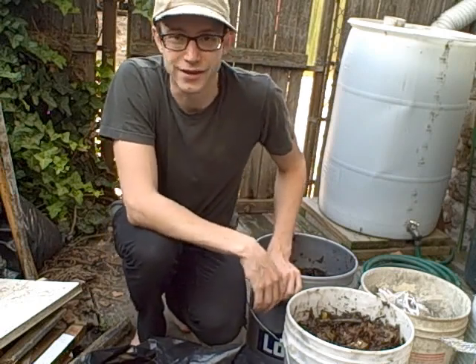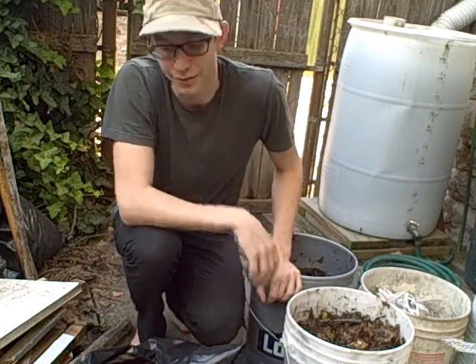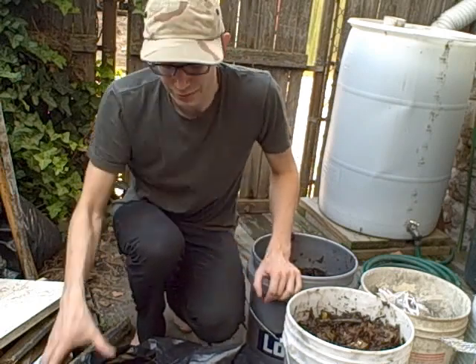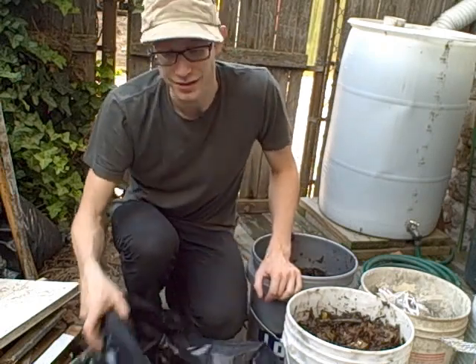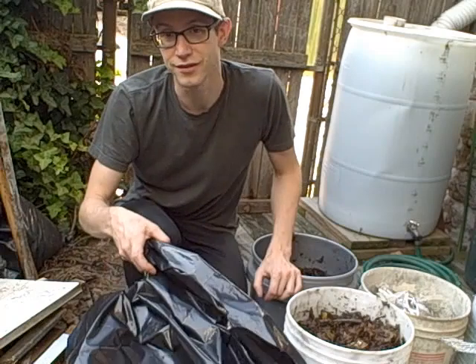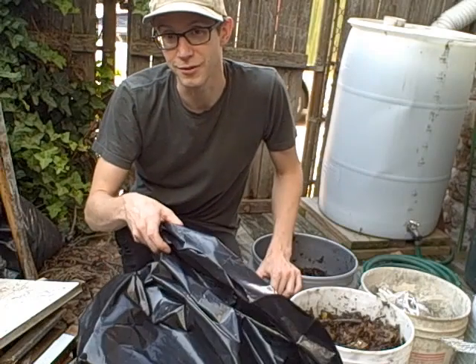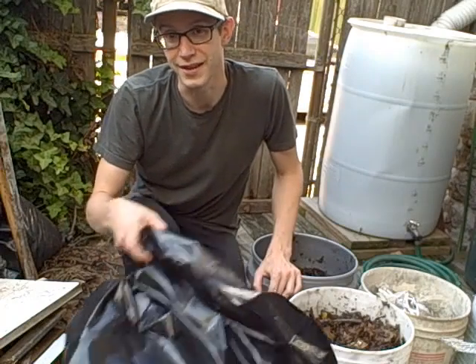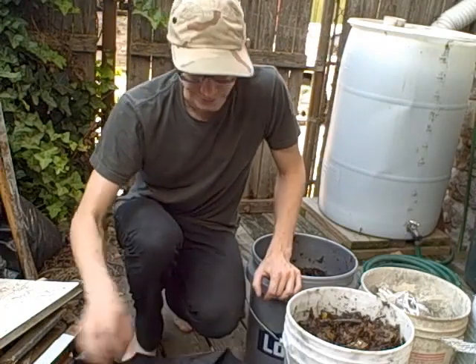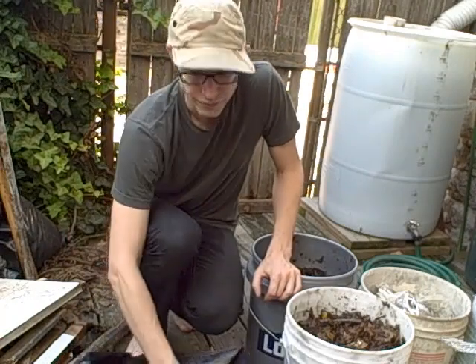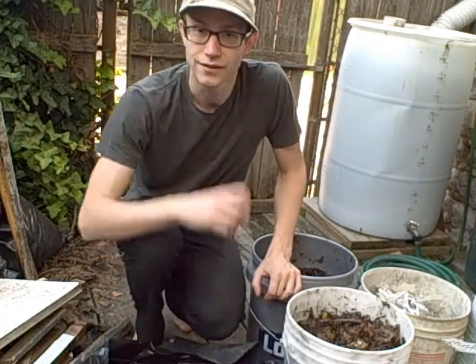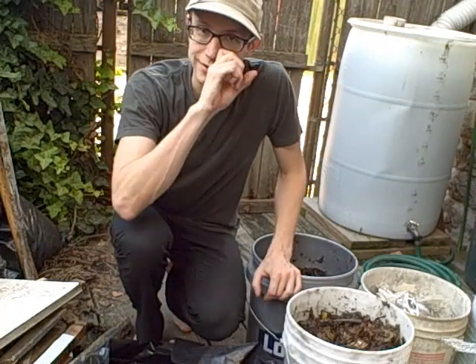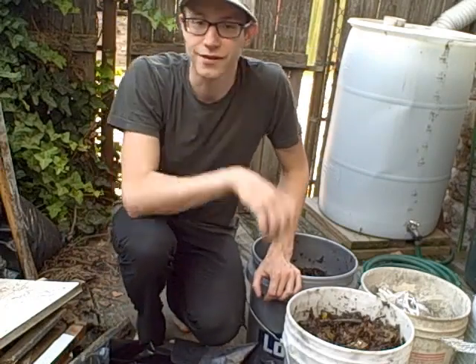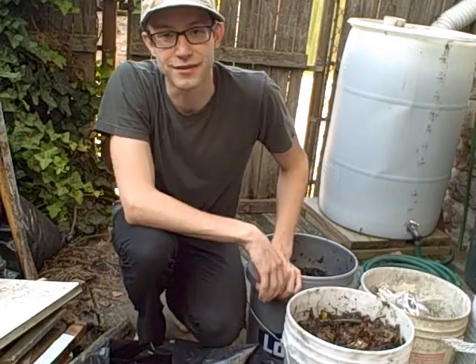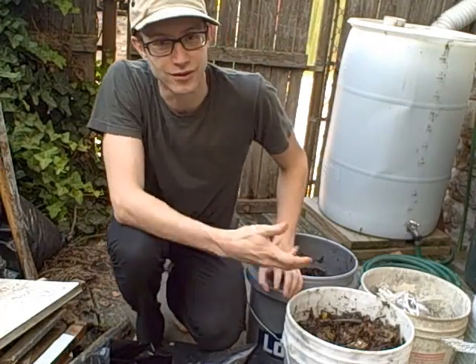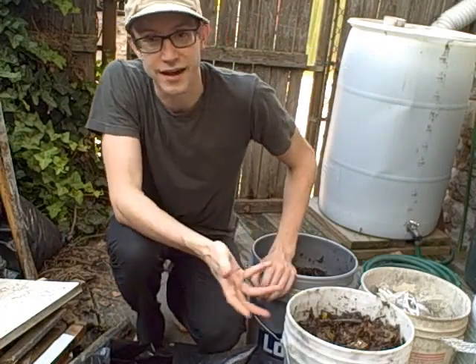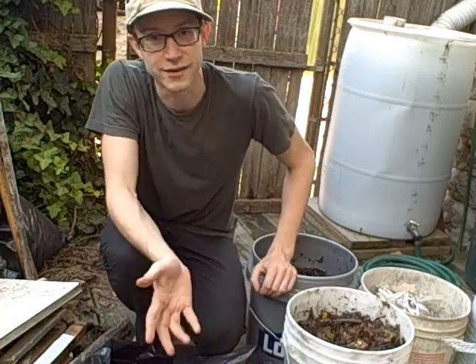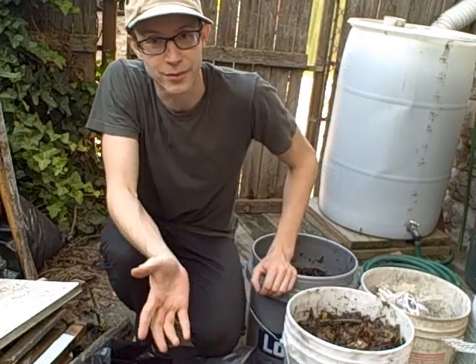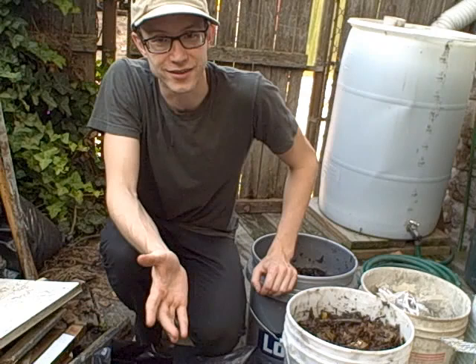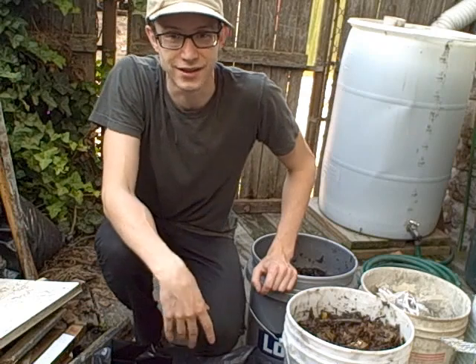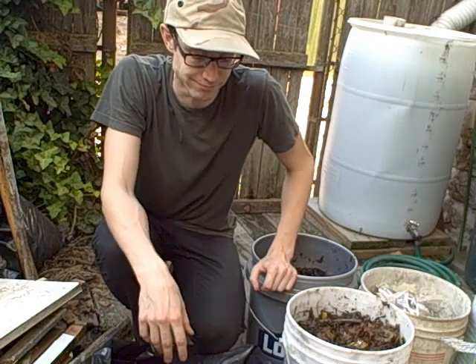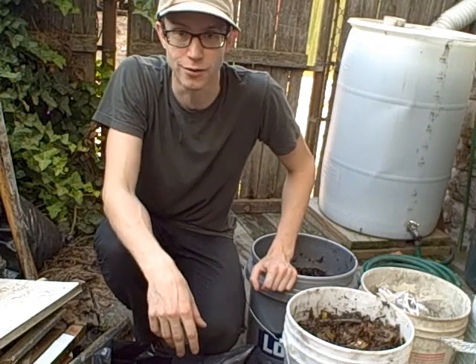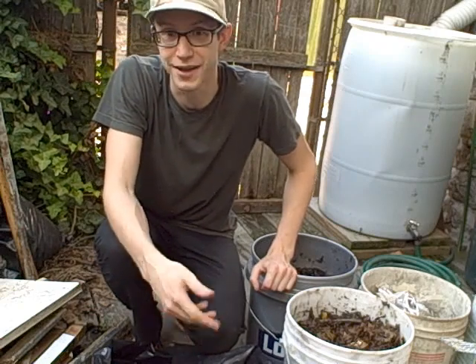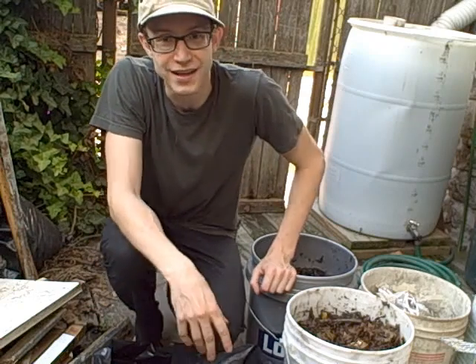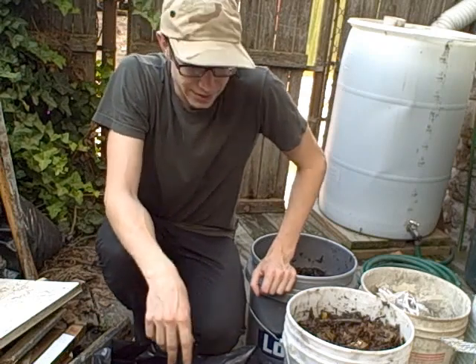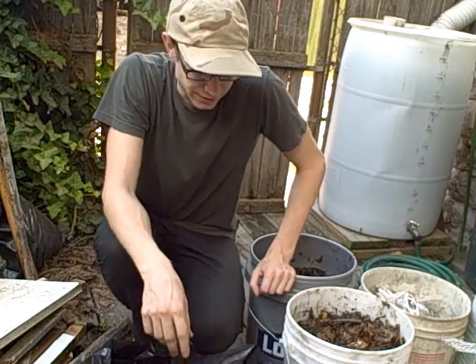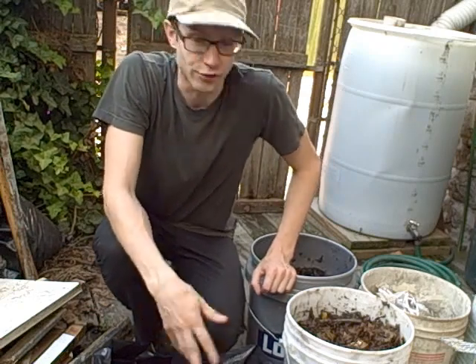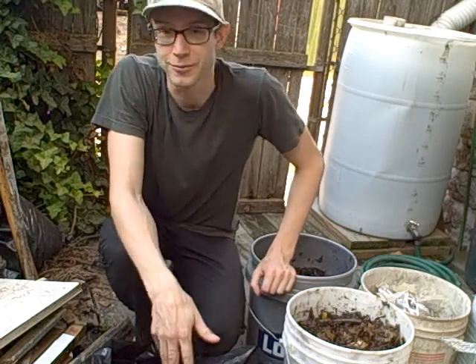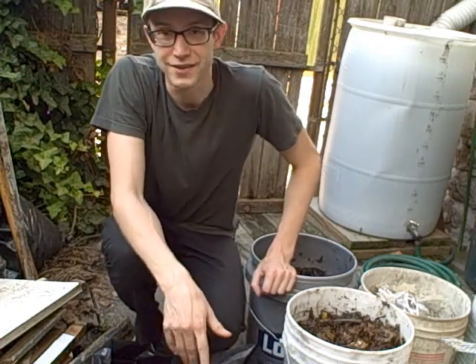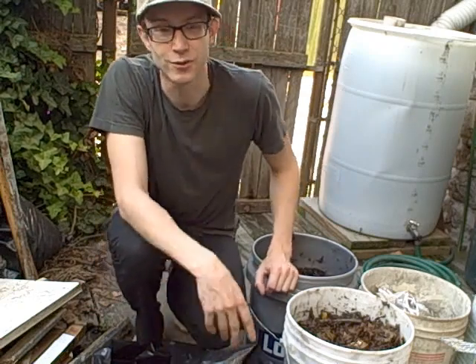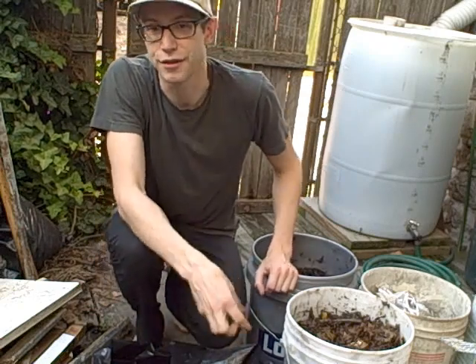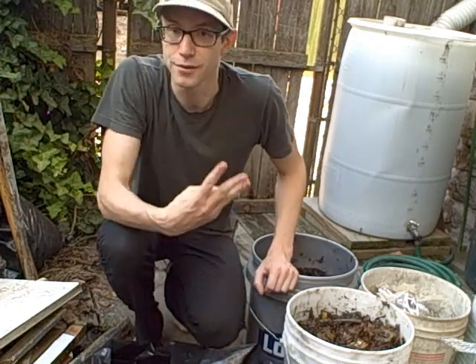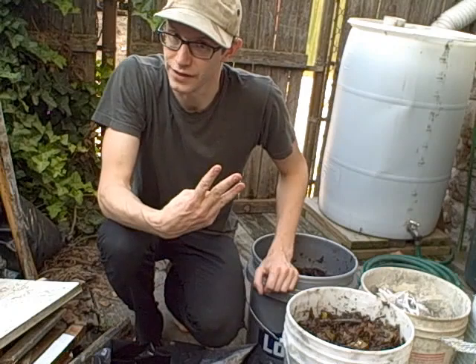So for today's video, we're going to compost simply using a garbage bag. All we need for this method, known as anaerobic composting in a garbage bag, is your garbage bag and then we're going to need three components.